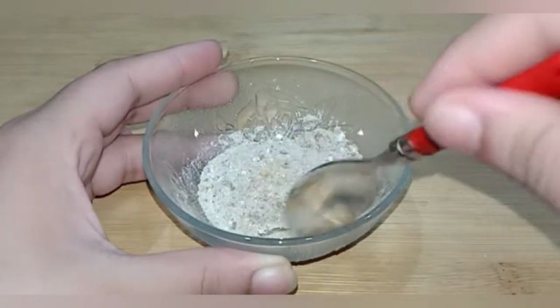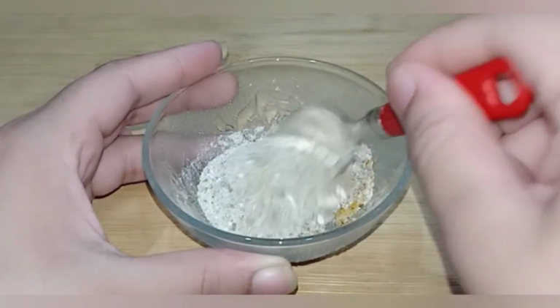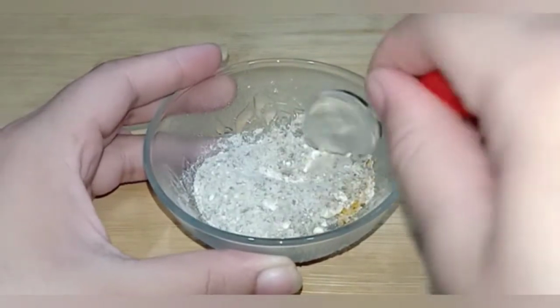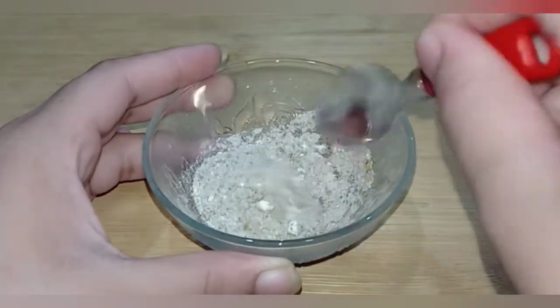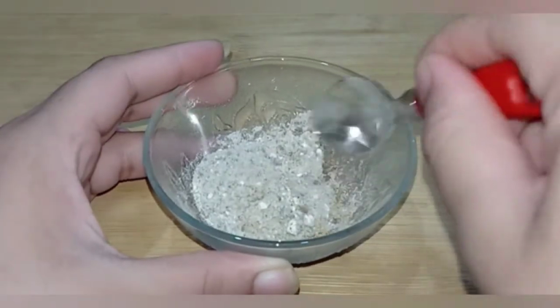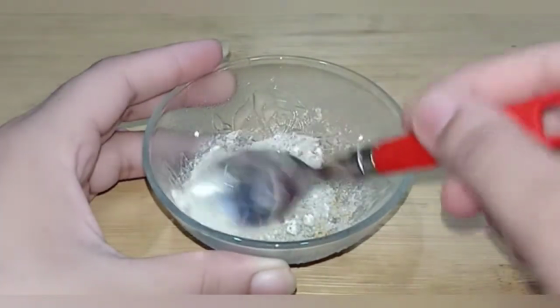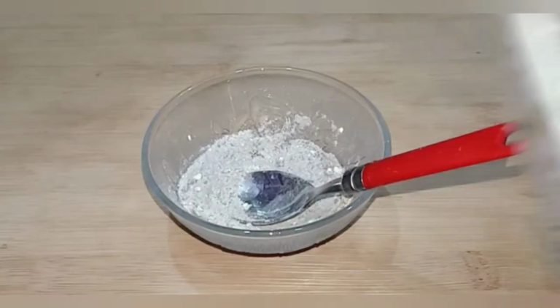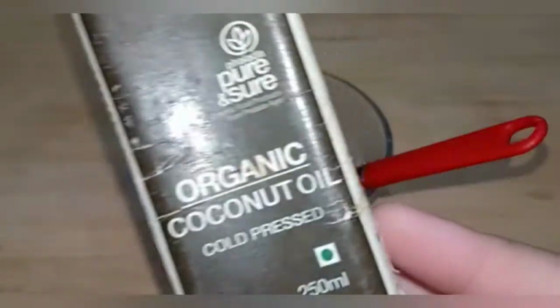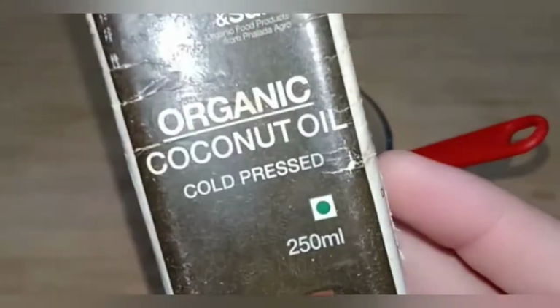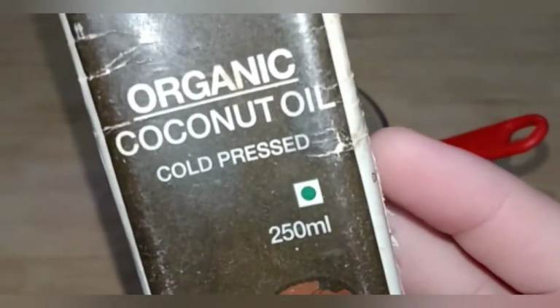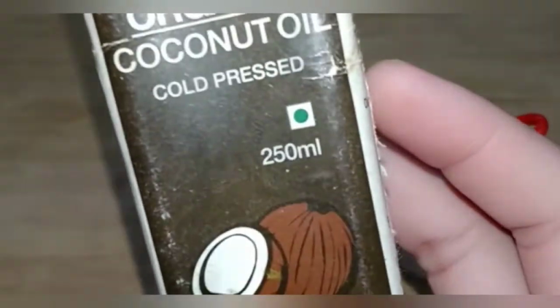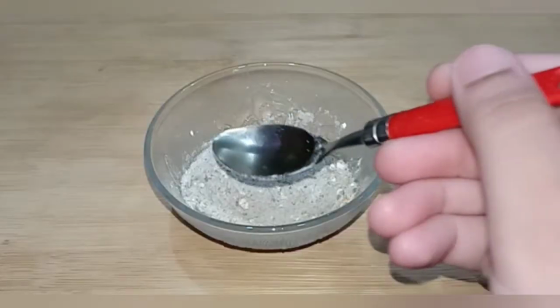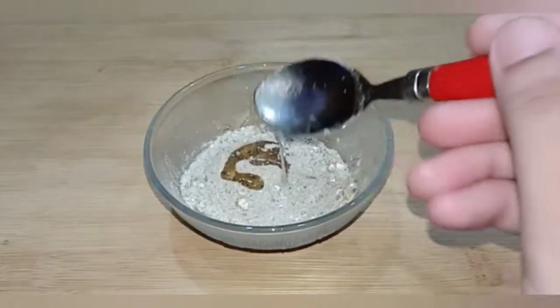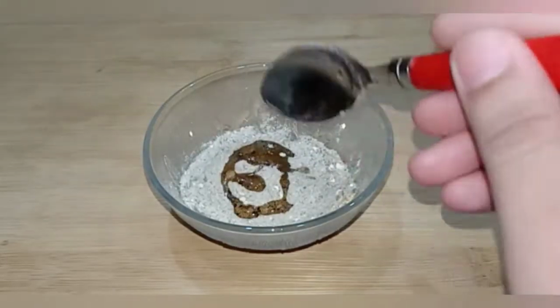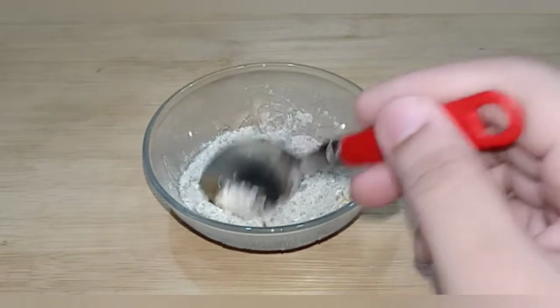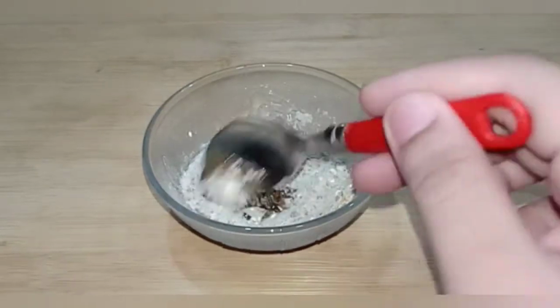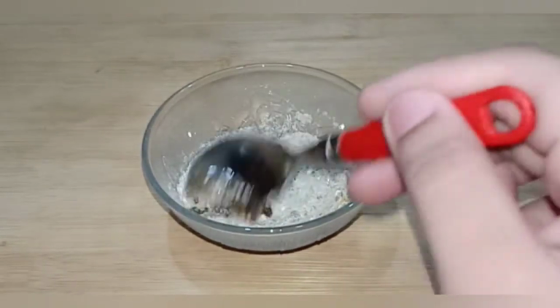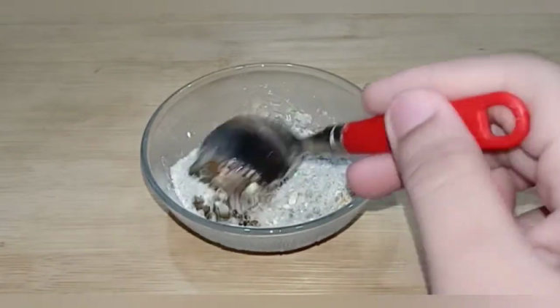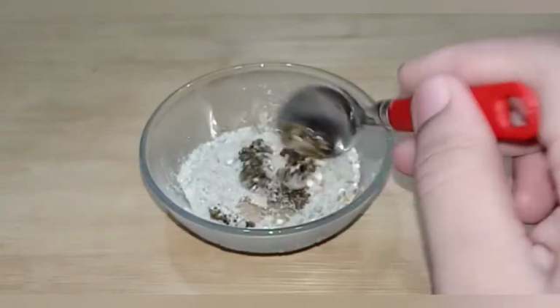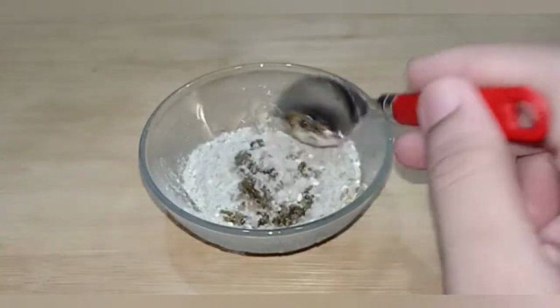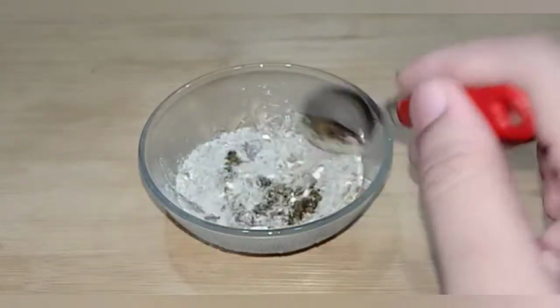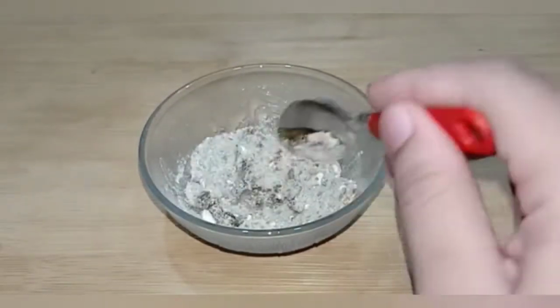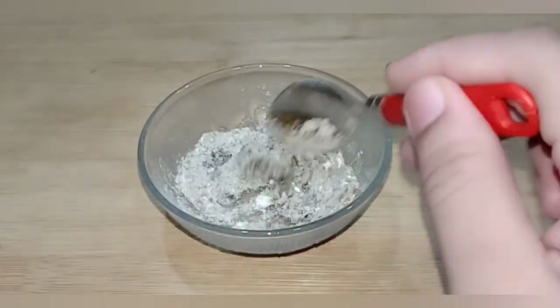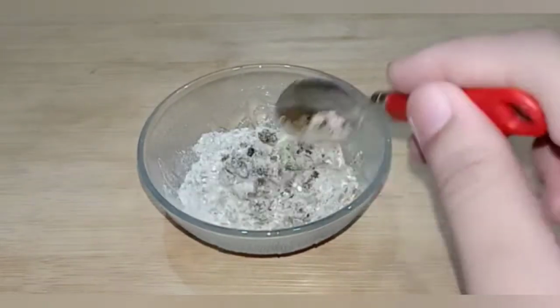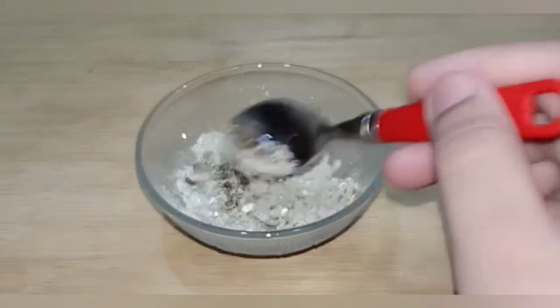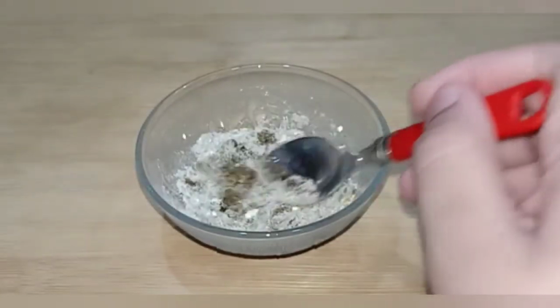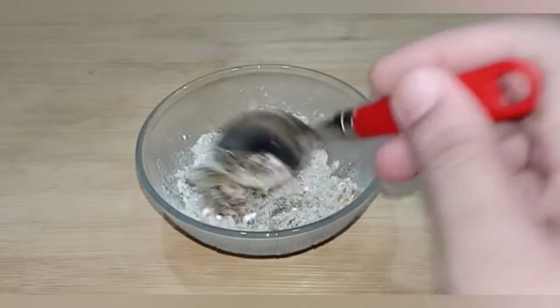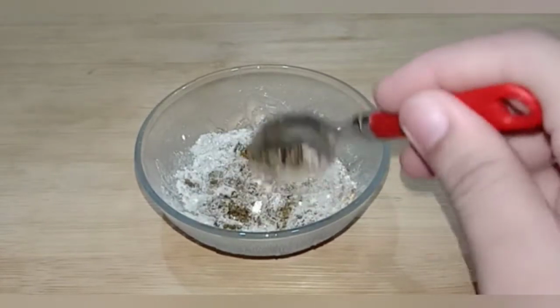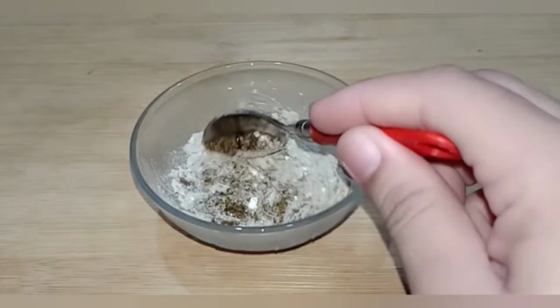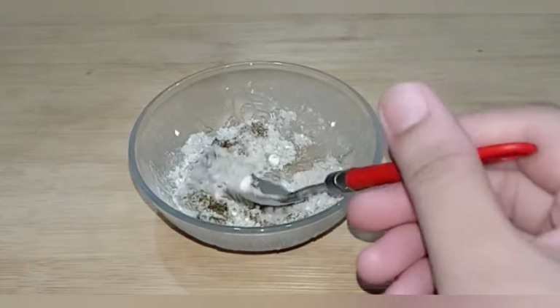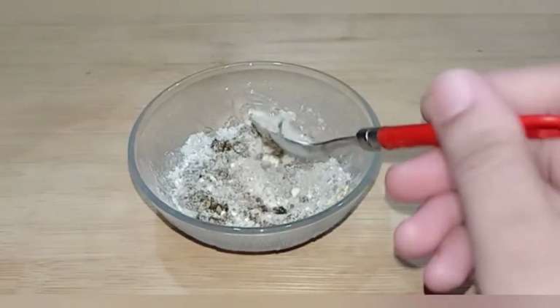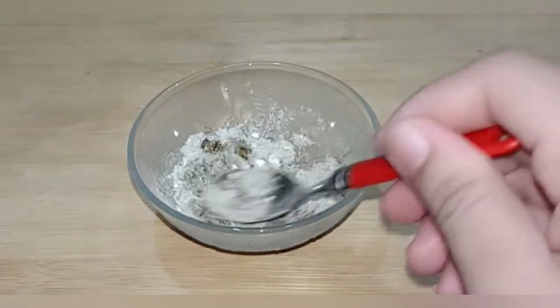Mix it all together well with 2 tablespoons of rice flour. After that, I have taken coconut oil. This will be very nice for the skin. It will help nourish from the skin. It will make the skin very light.